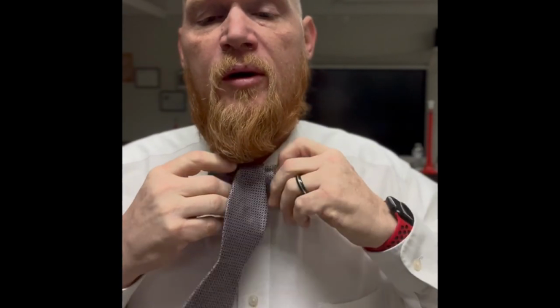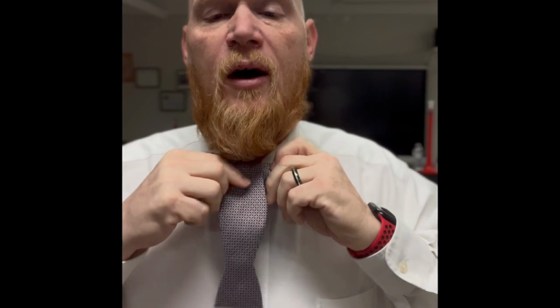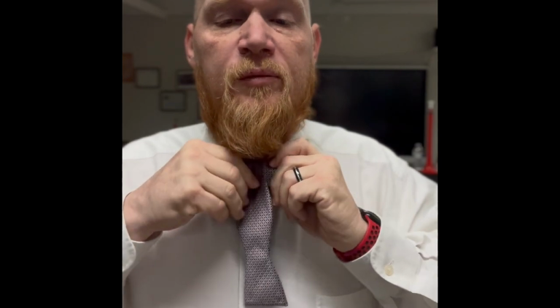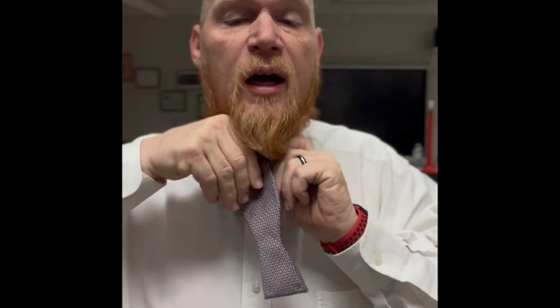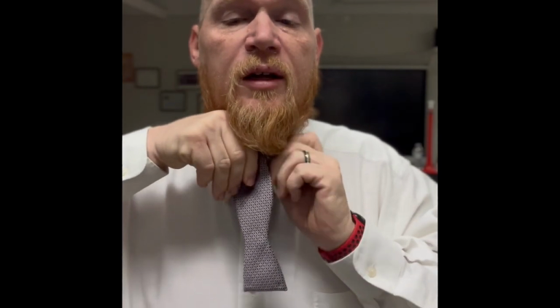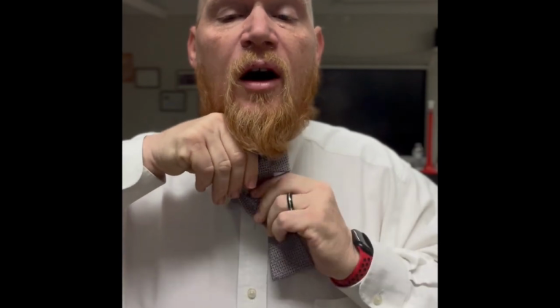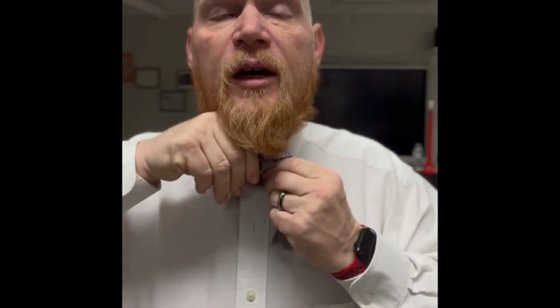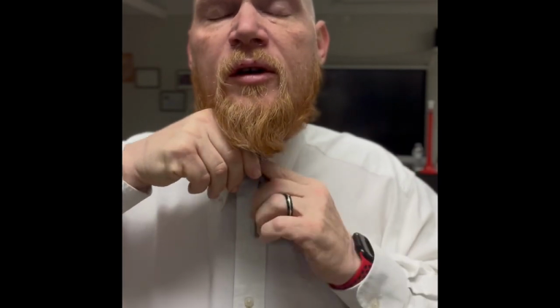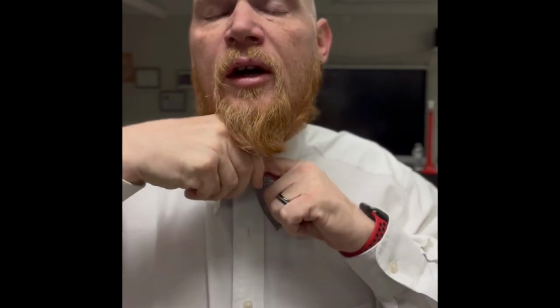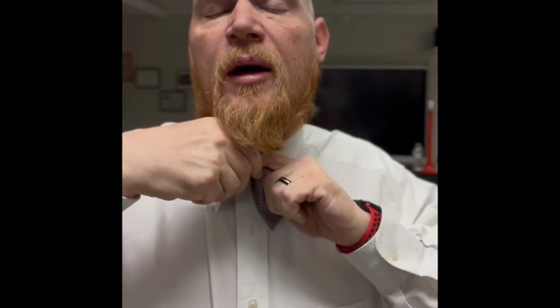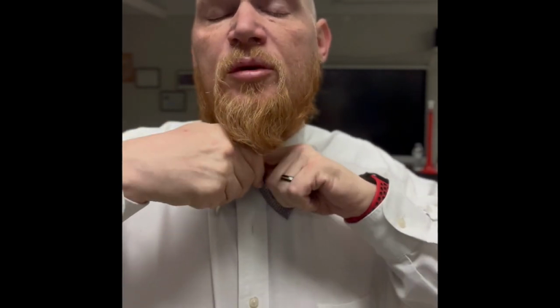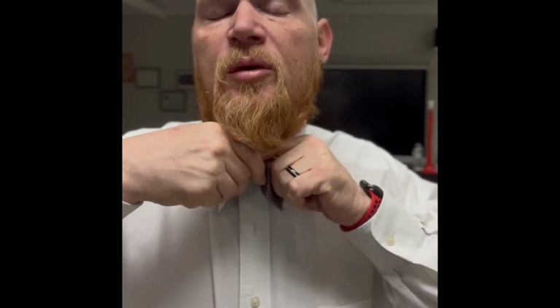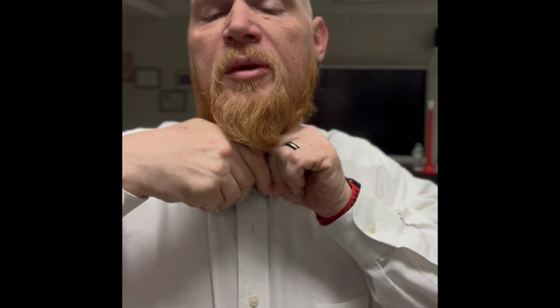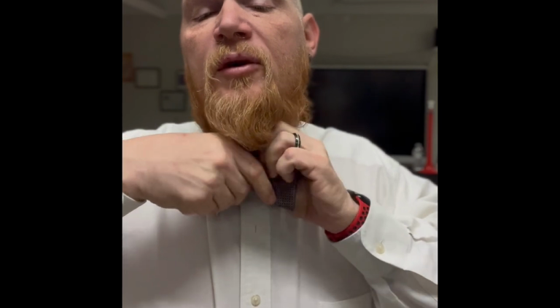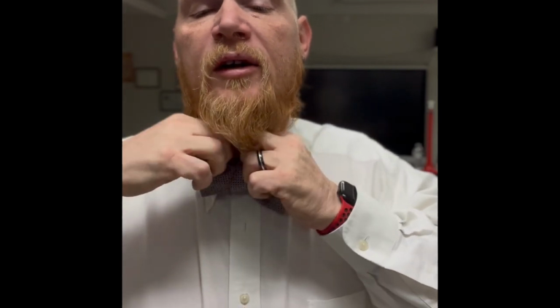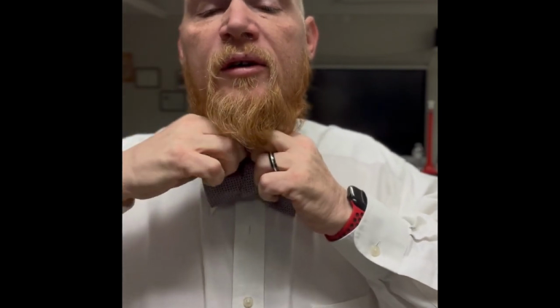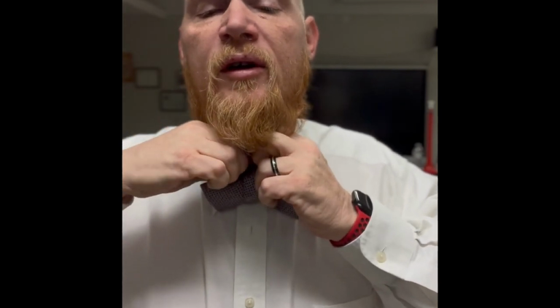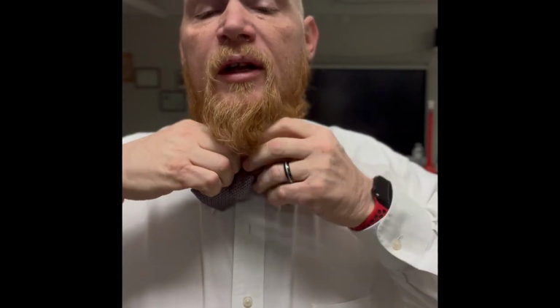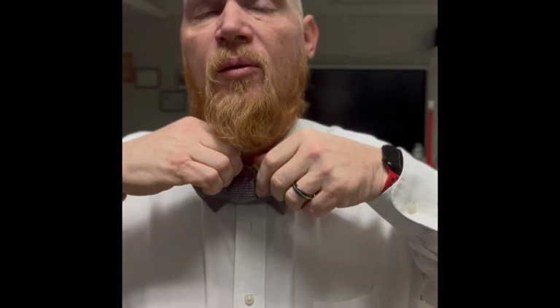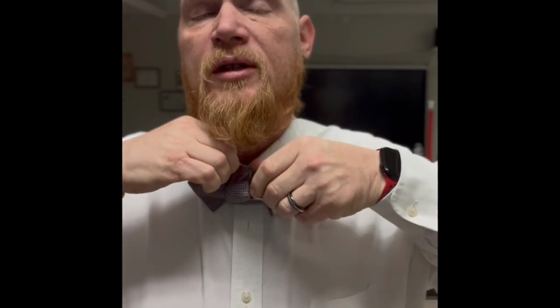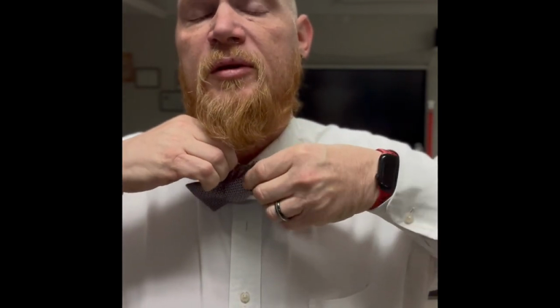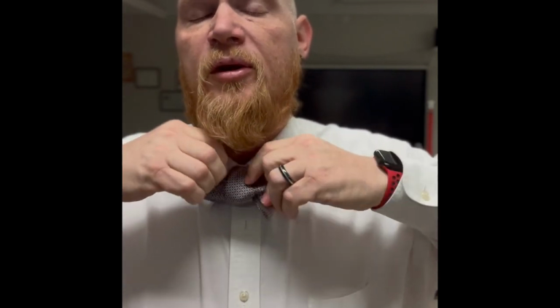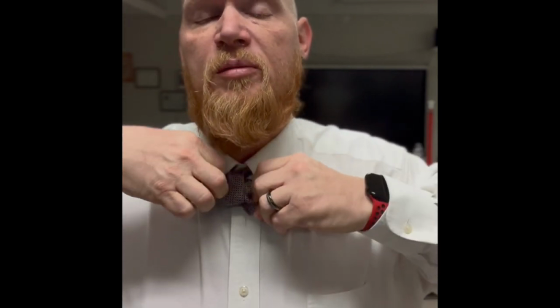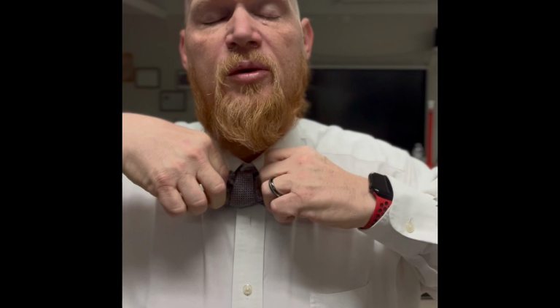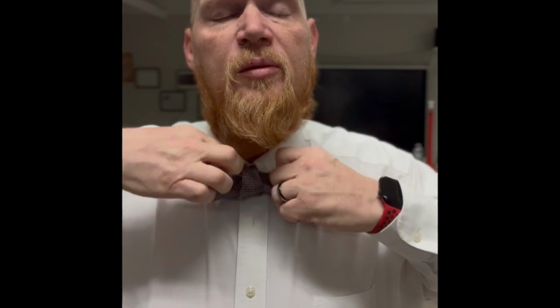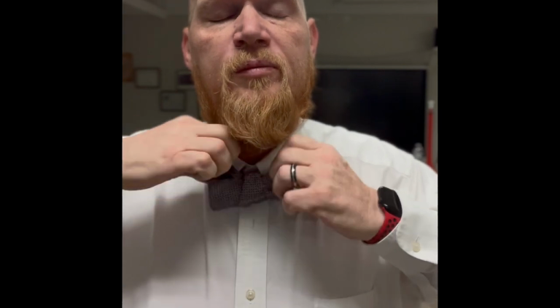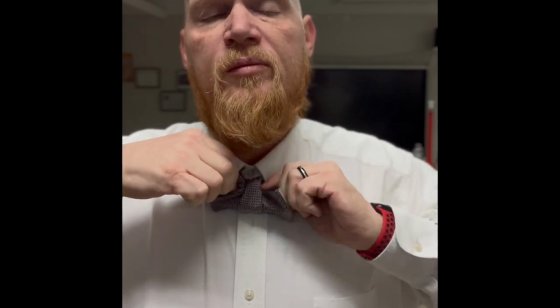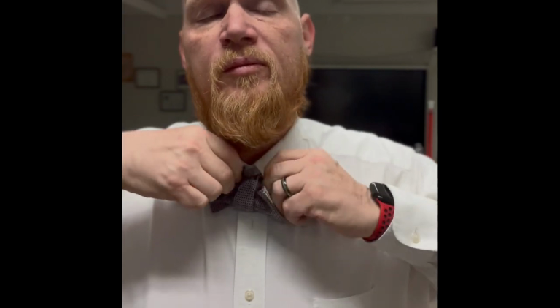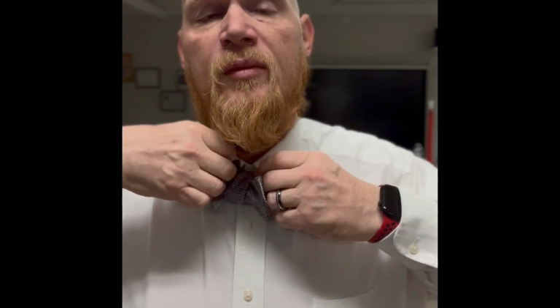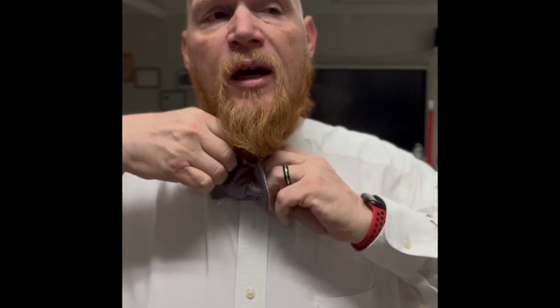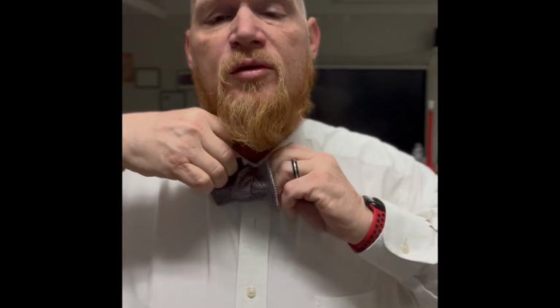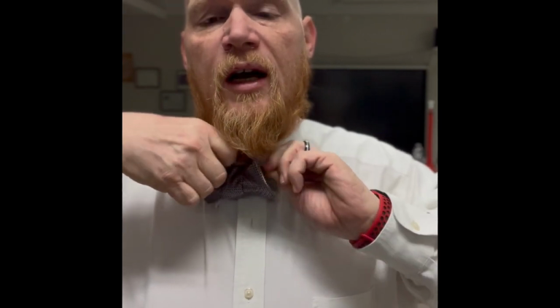Now I take the other end and I push it through the loop that I've created. Once this loop has been created, you pull it through and straighten it out.